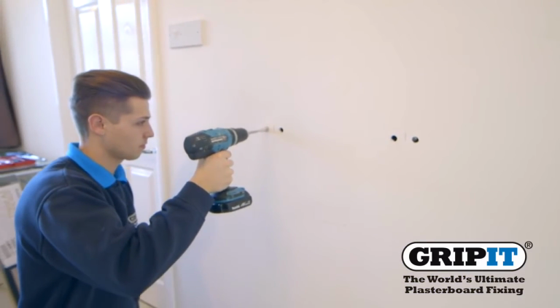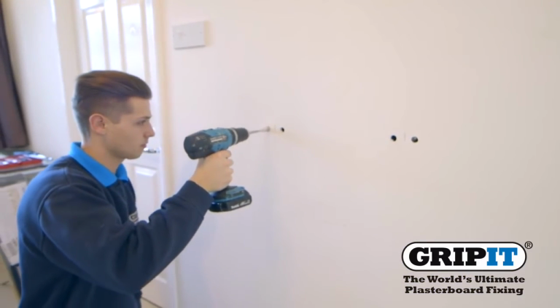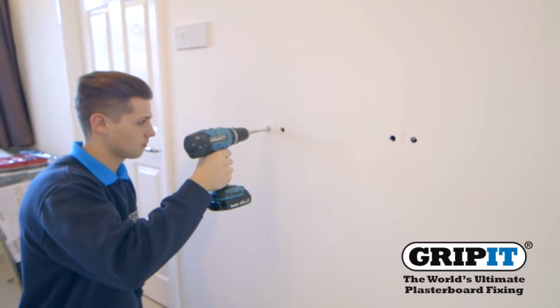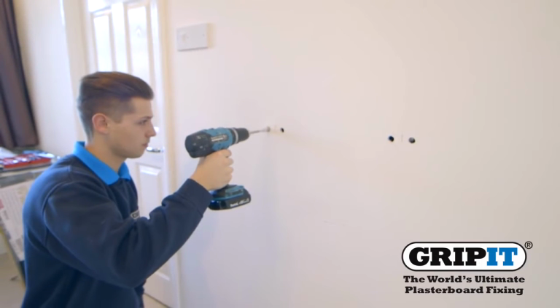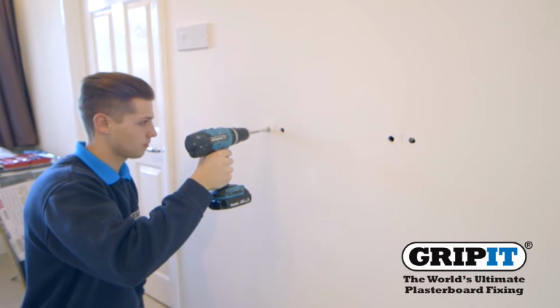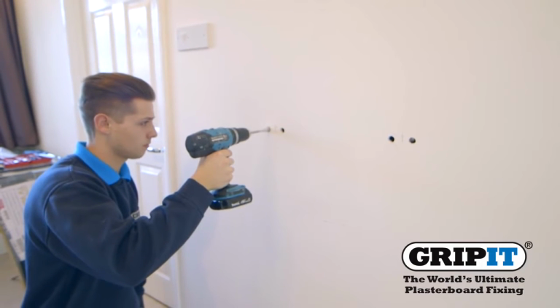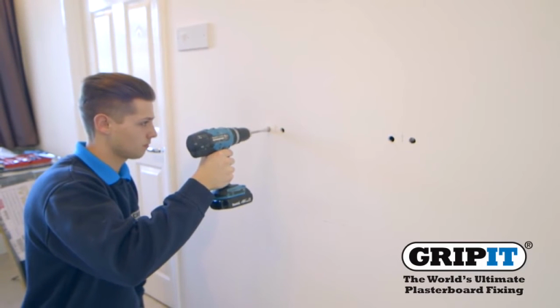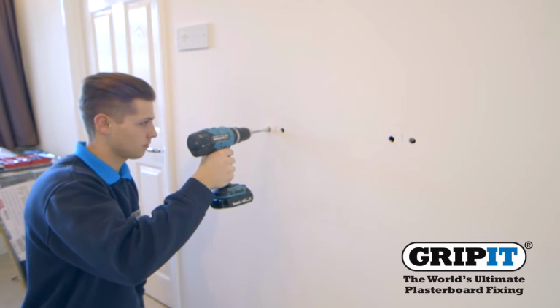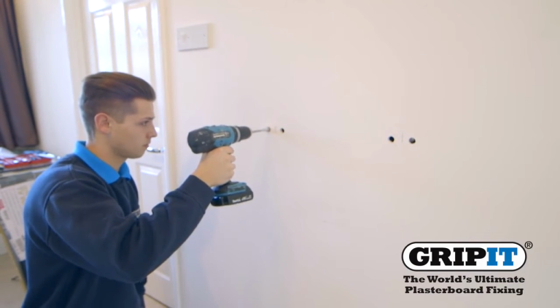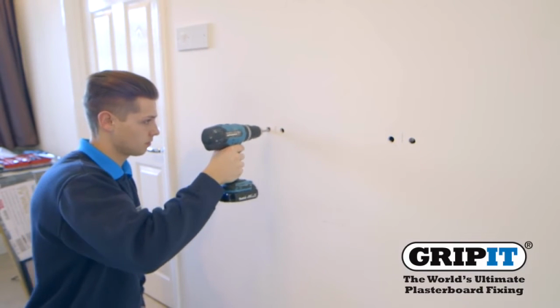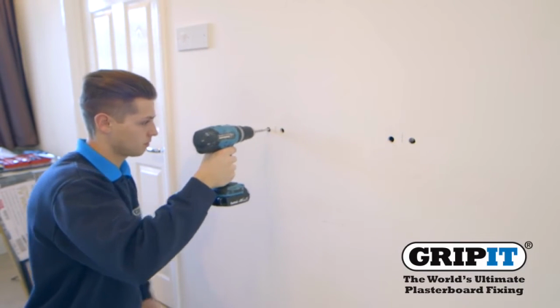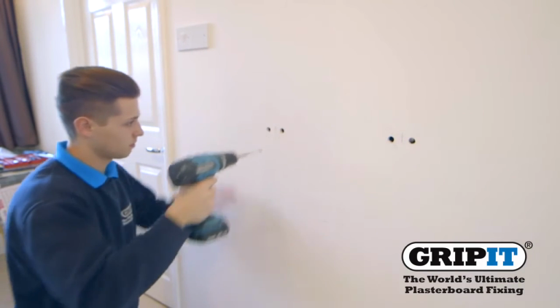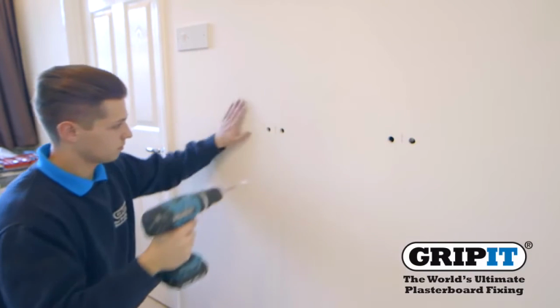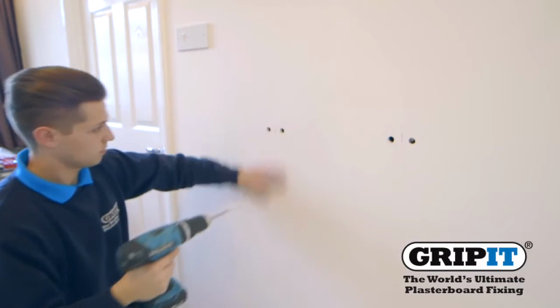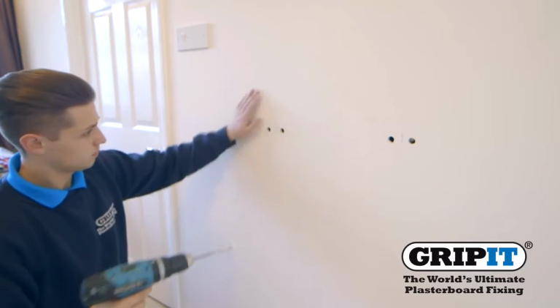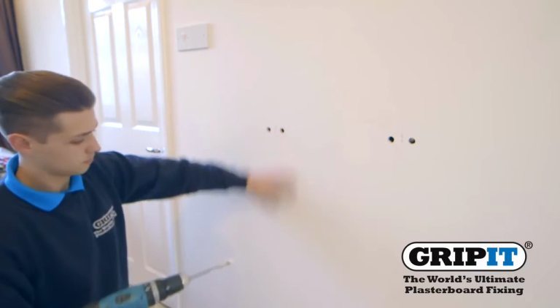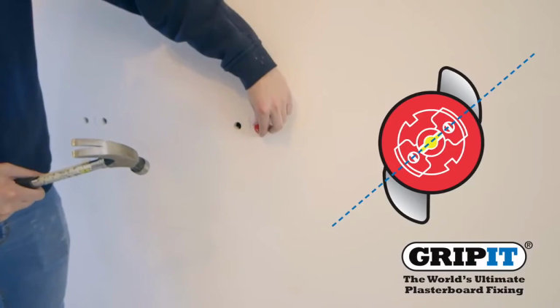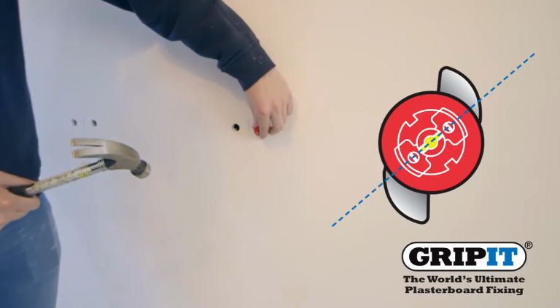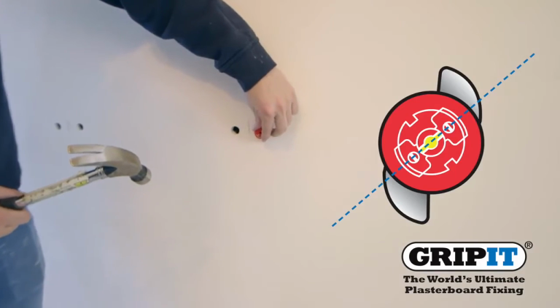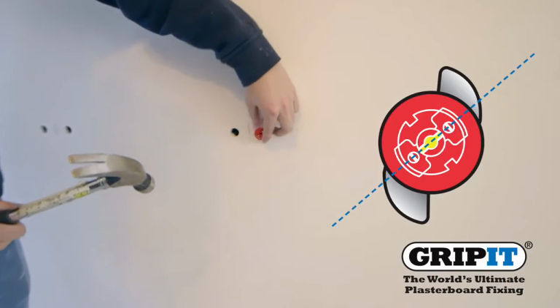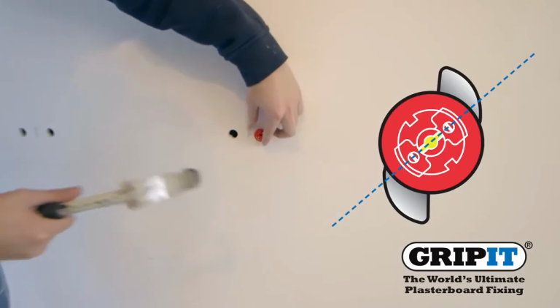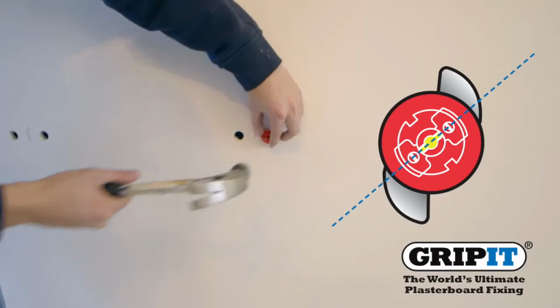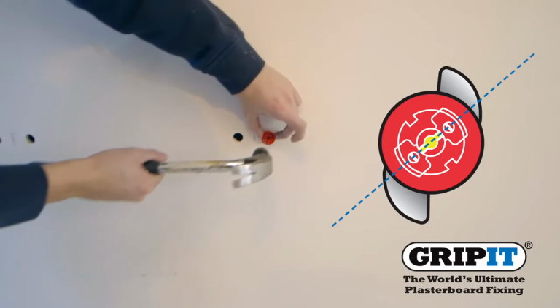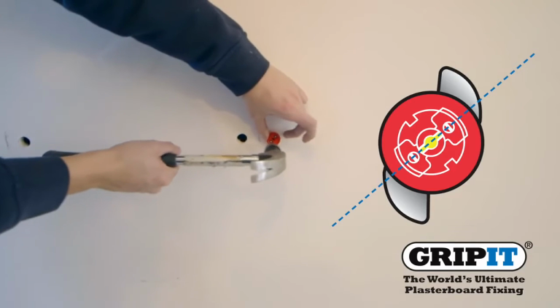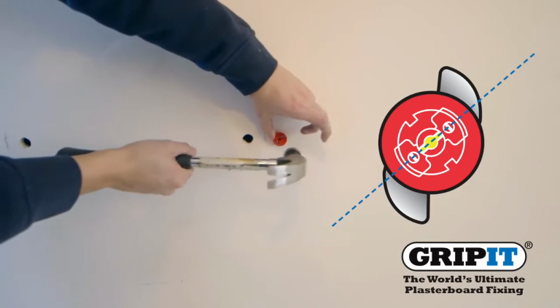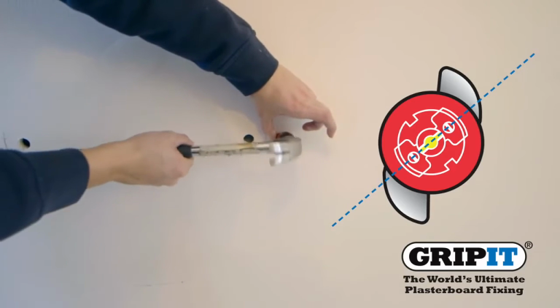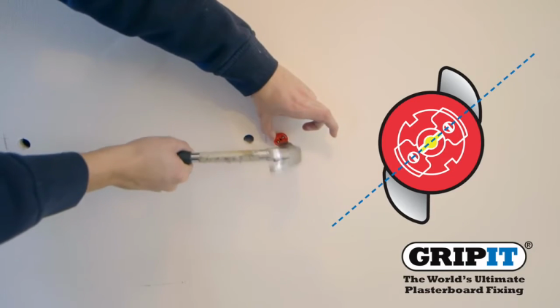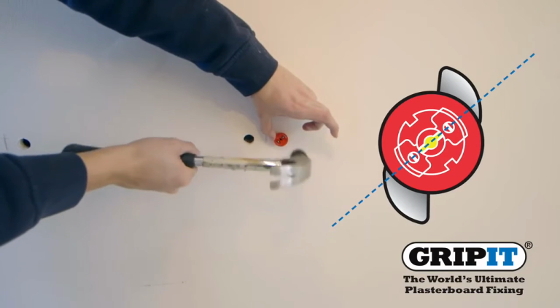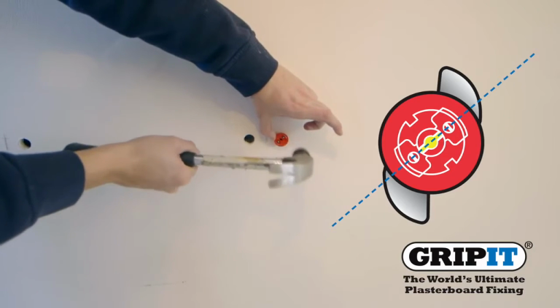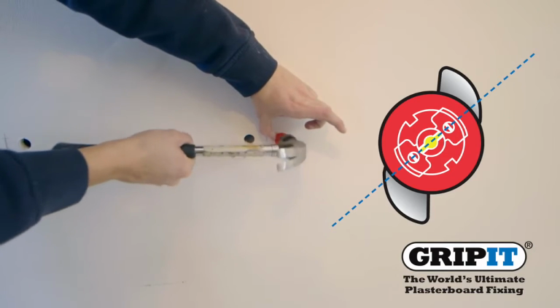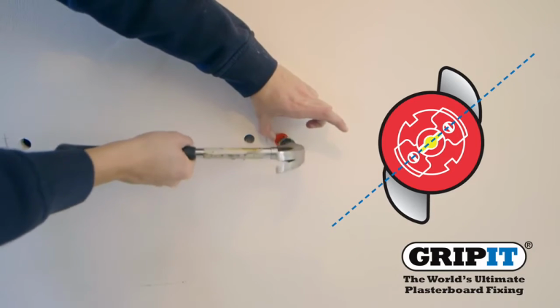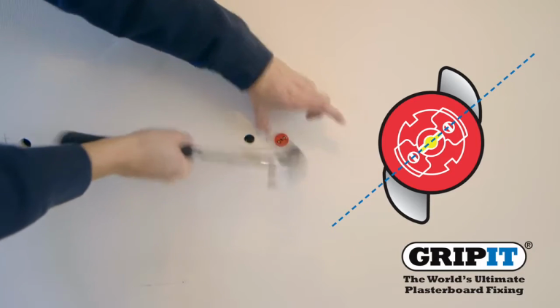Carefully drill your holes into the wall where you have marked, then place your gripit in as shown and hammer into the wall so your fixing collar sits flush against the surface.